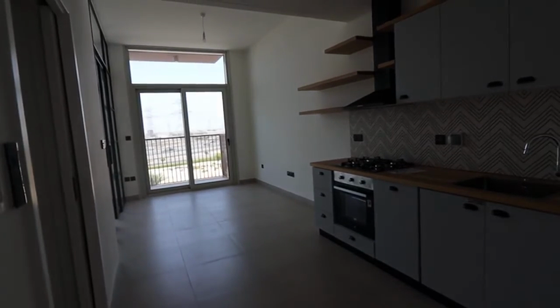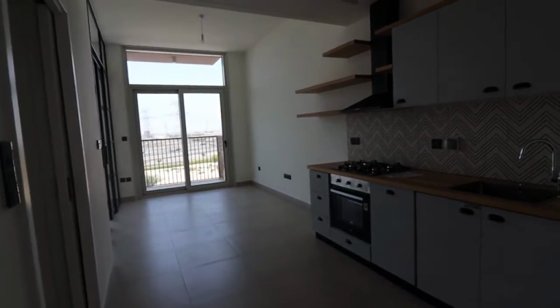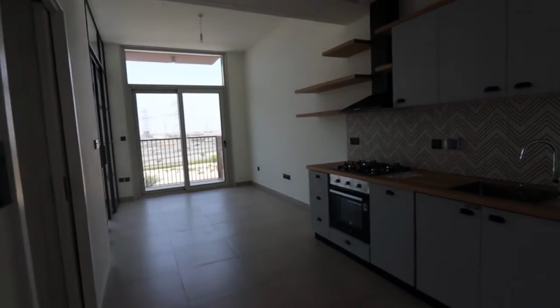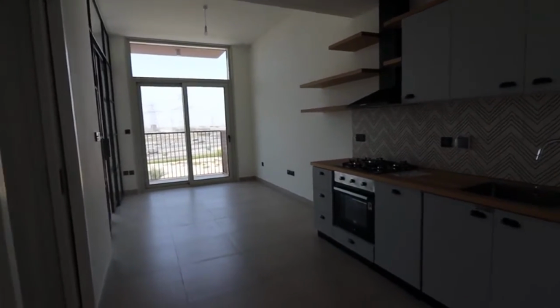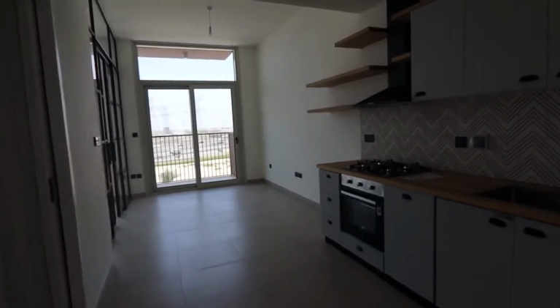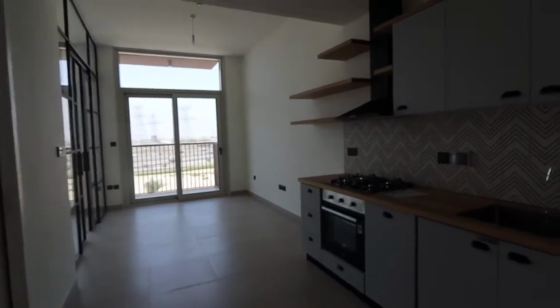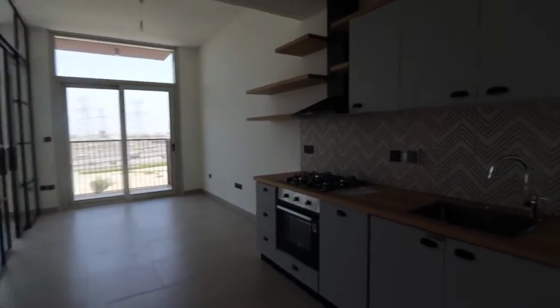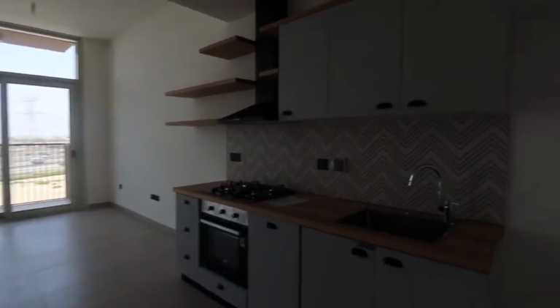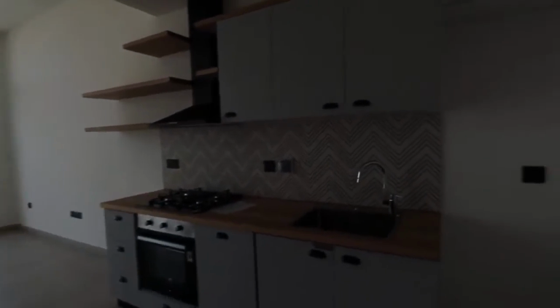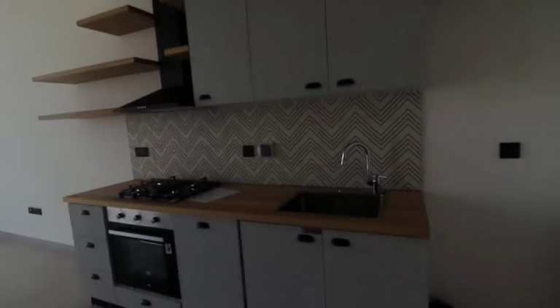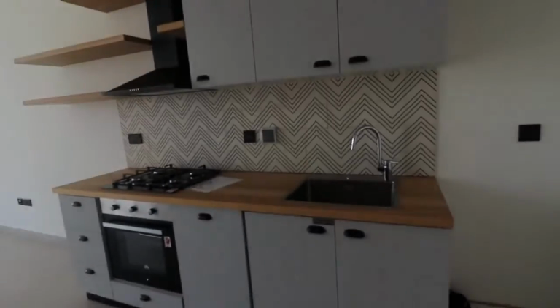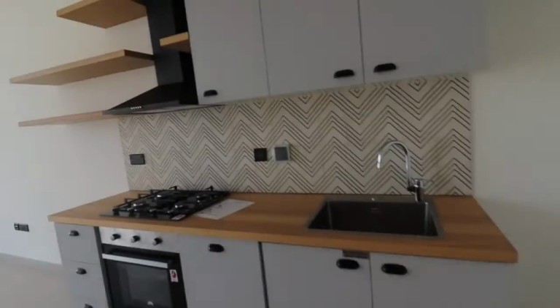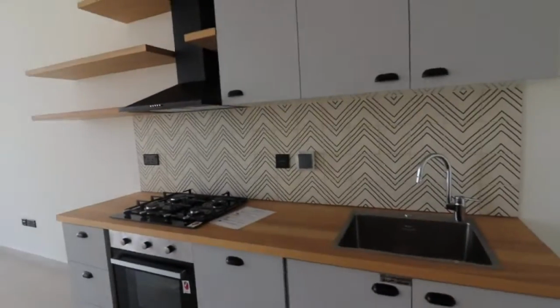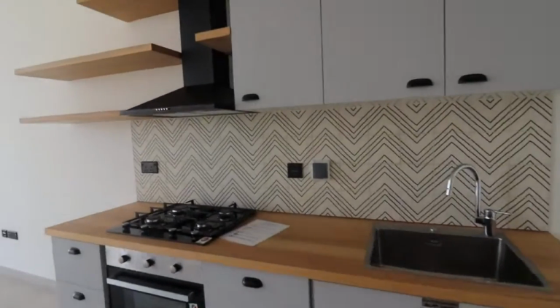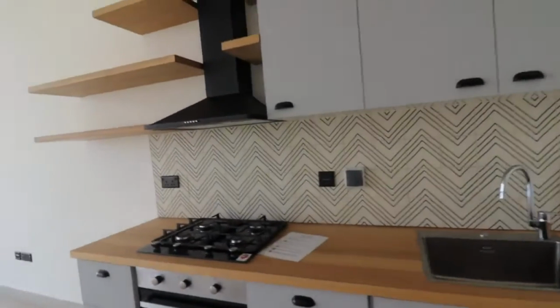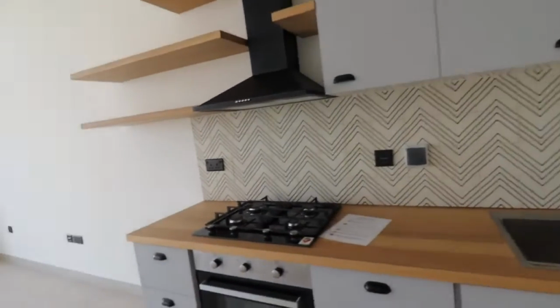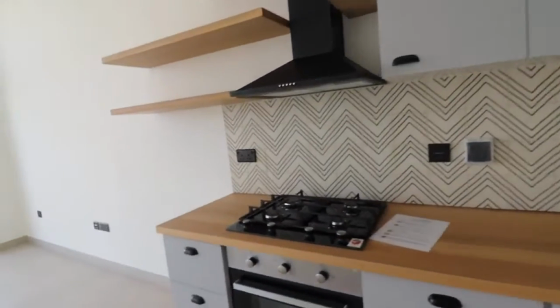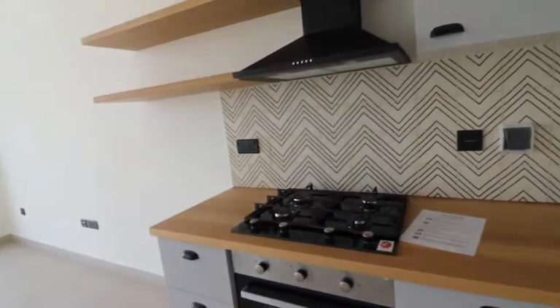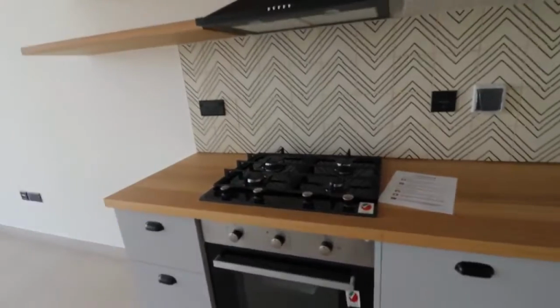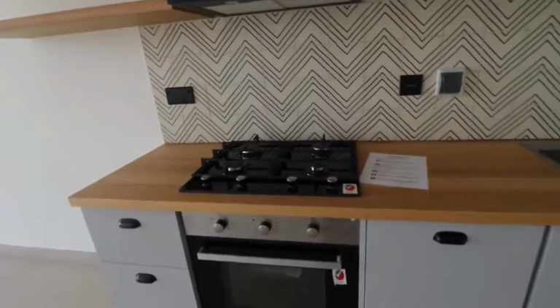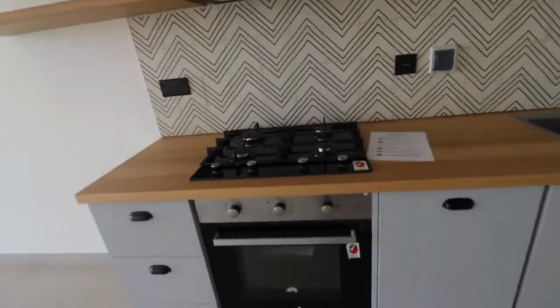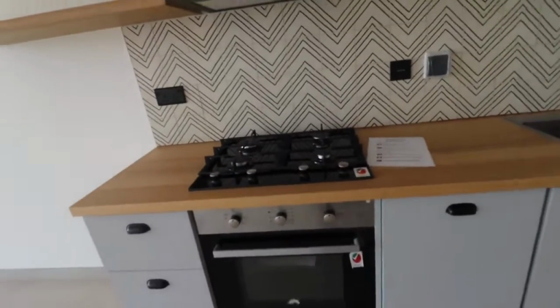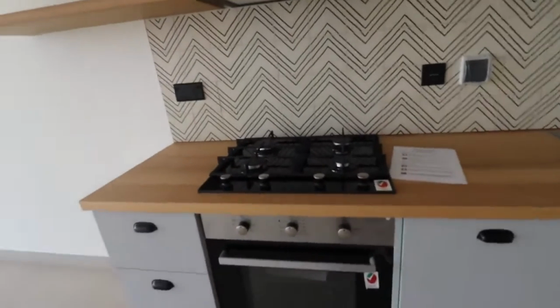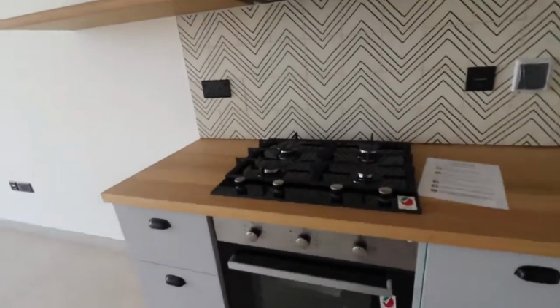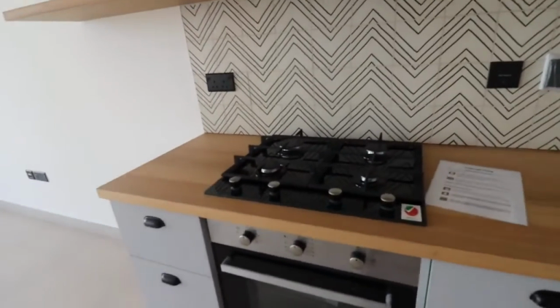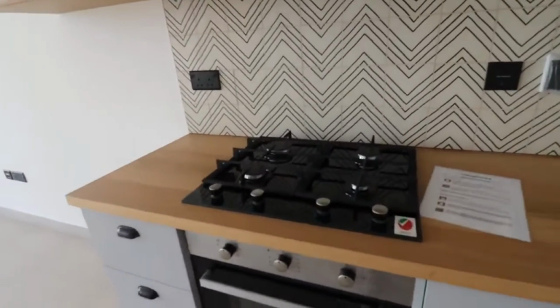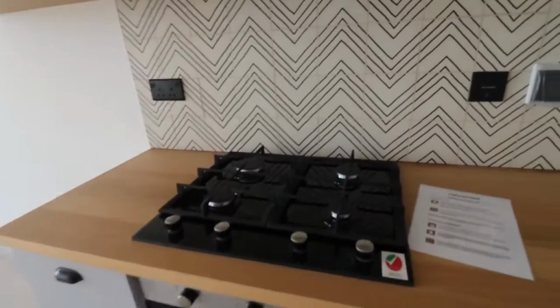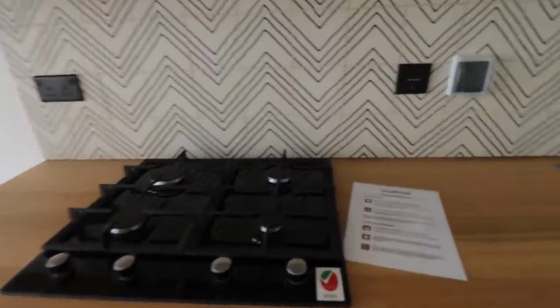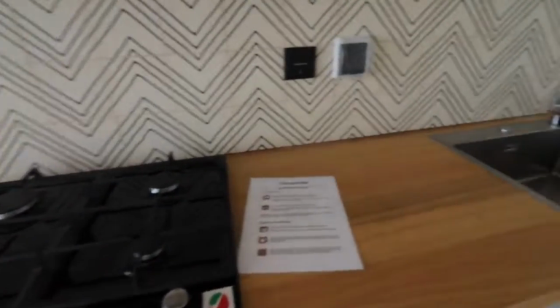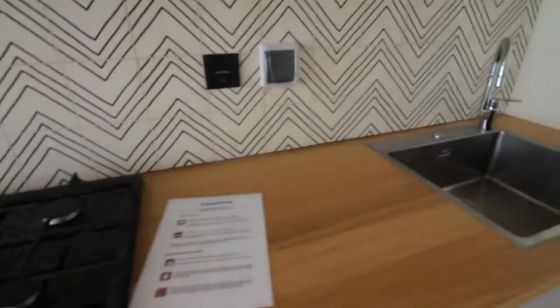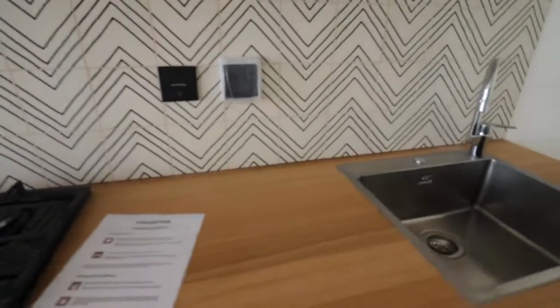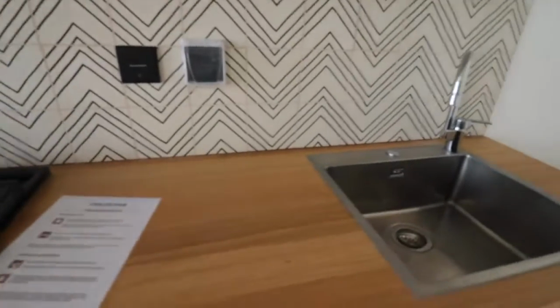We're here at Collective 2.0 in a gorgeous one-bedroom apartment. It comes with built-in appliances: burner, stove, and dishwasher.